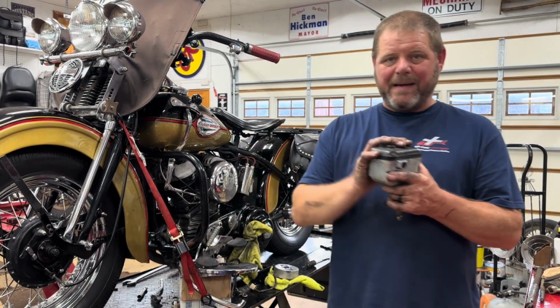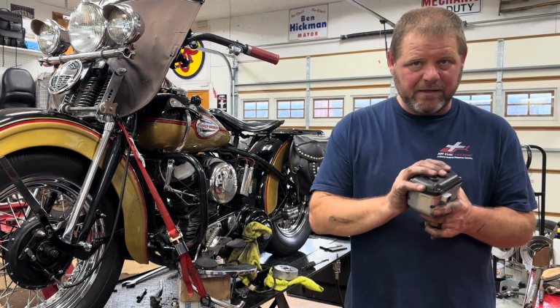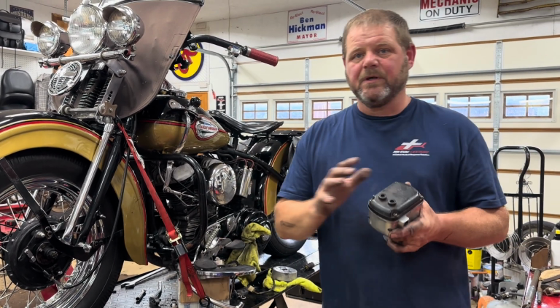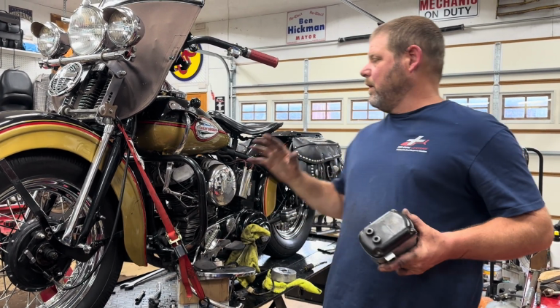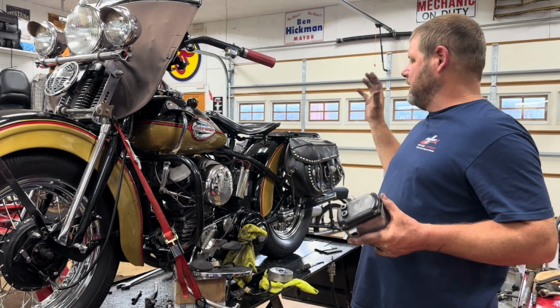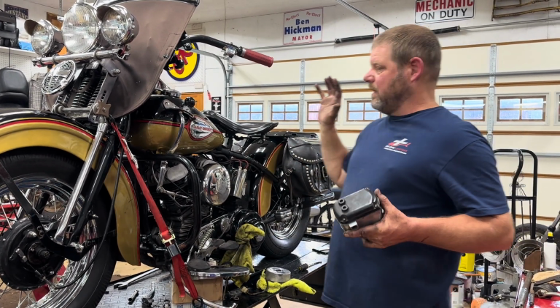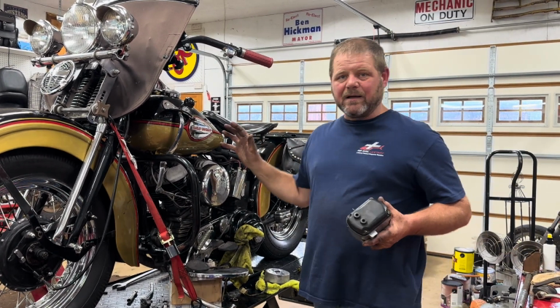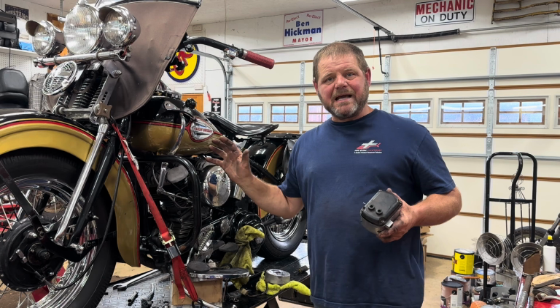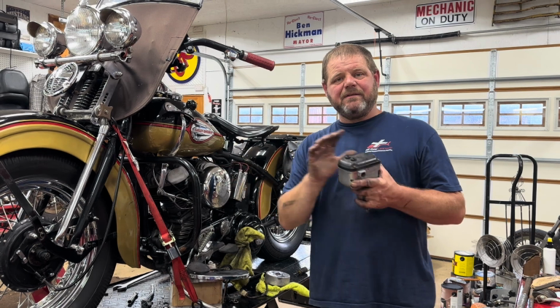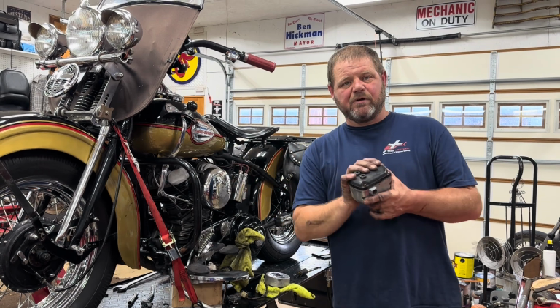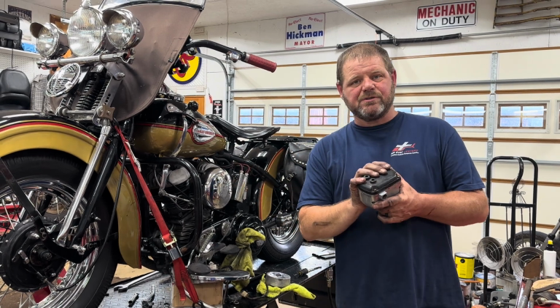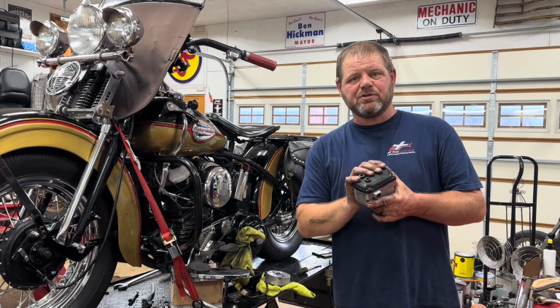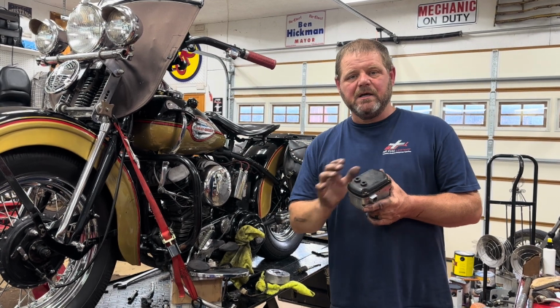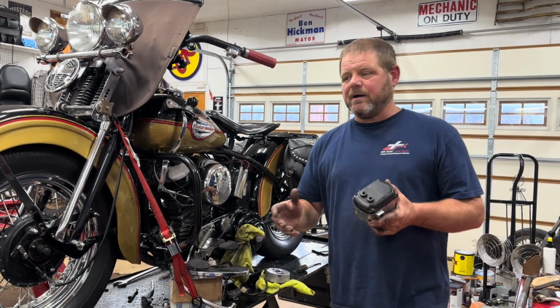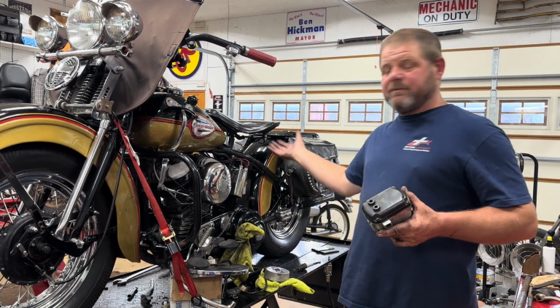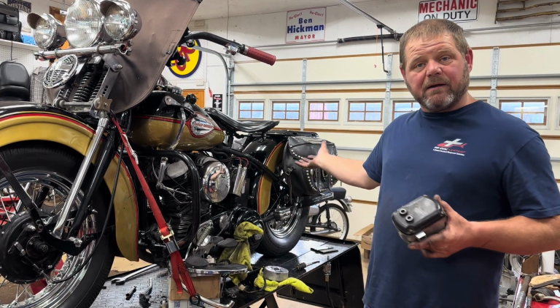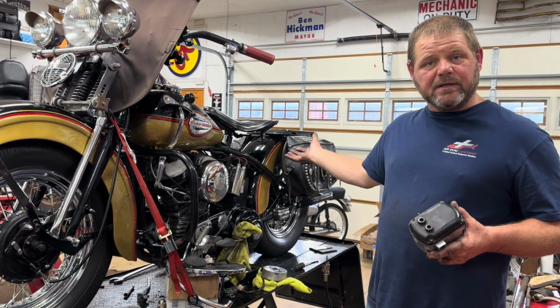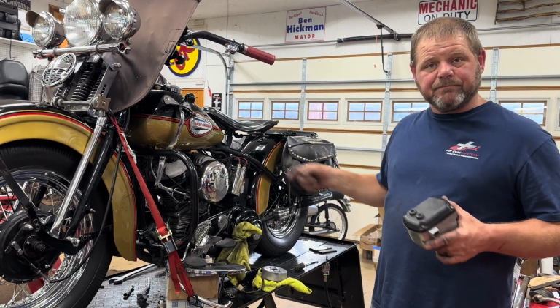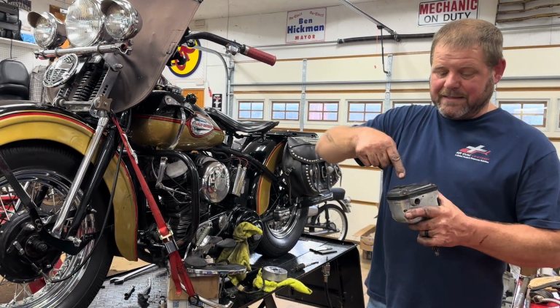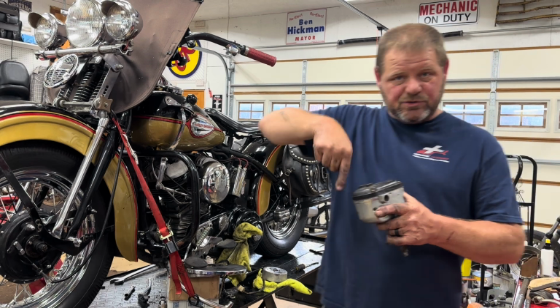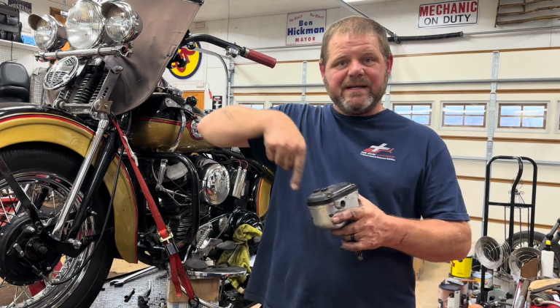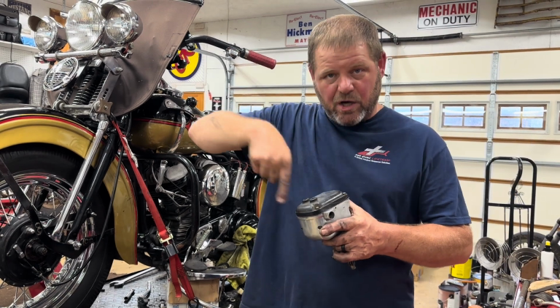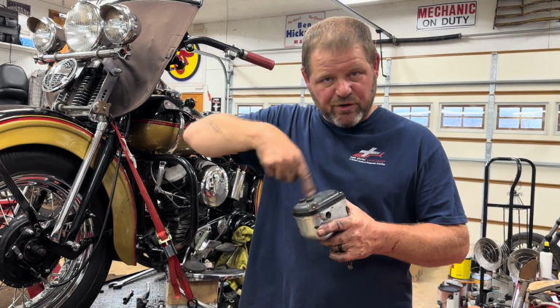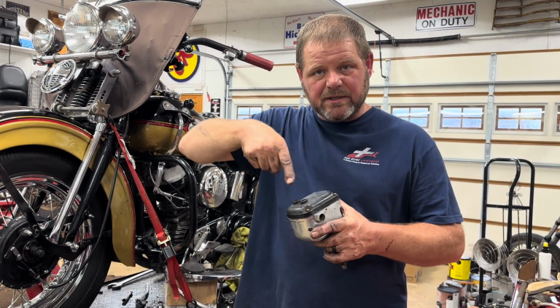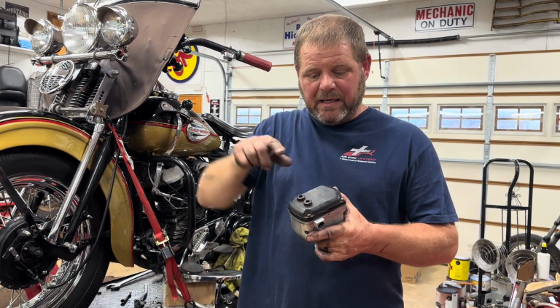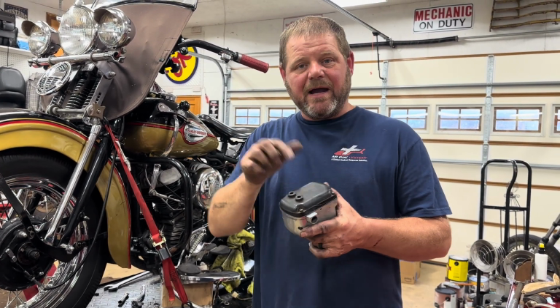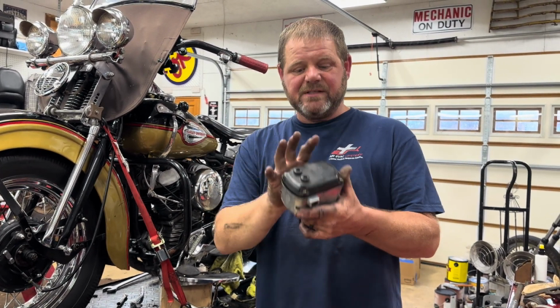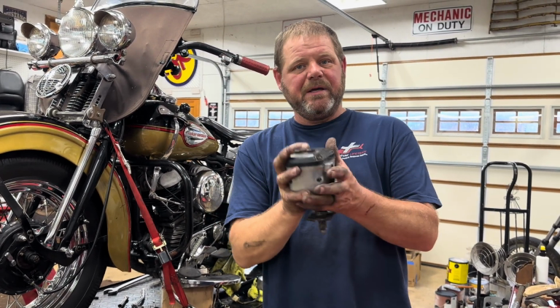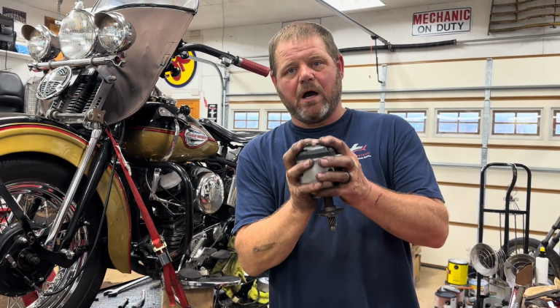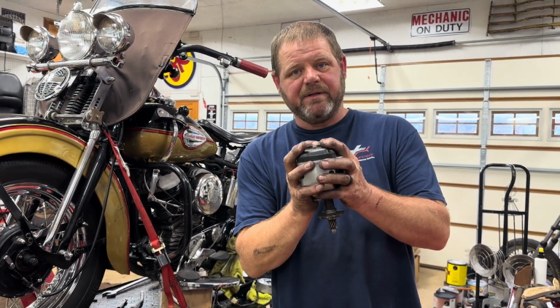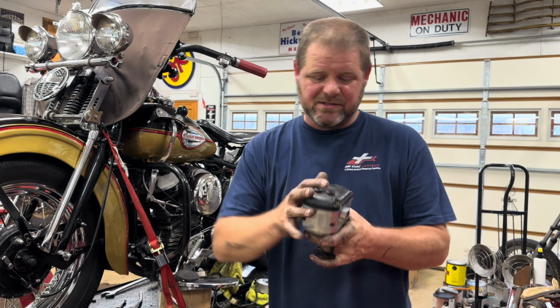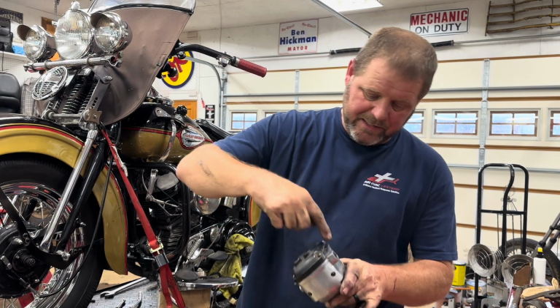Here's the thing about this: if you're going to run a magneto on a bike, a lot of times they did this on racers especially, because you don't need a battery. The magneto generates its own current and fires — so this is a built-in, self-contained system.